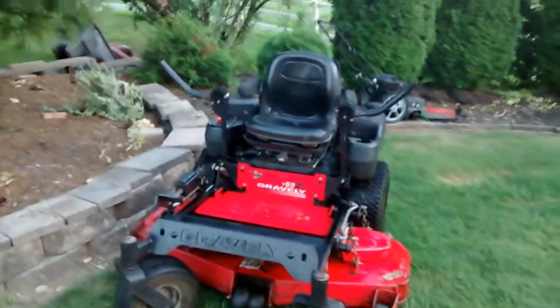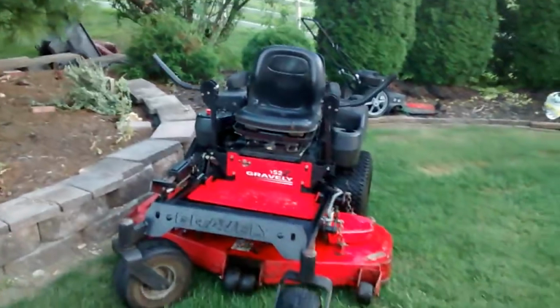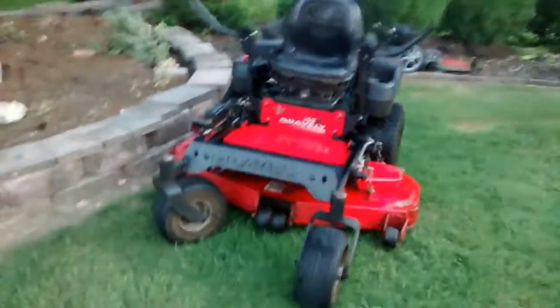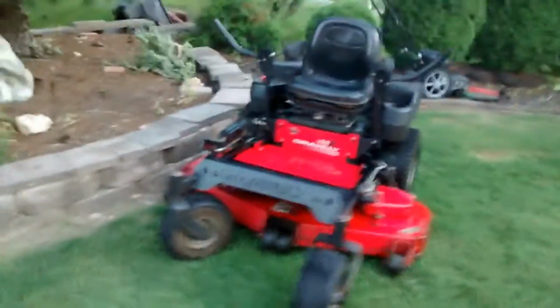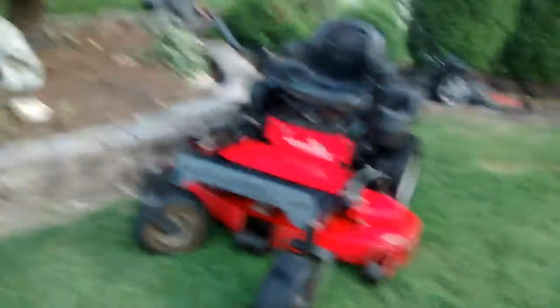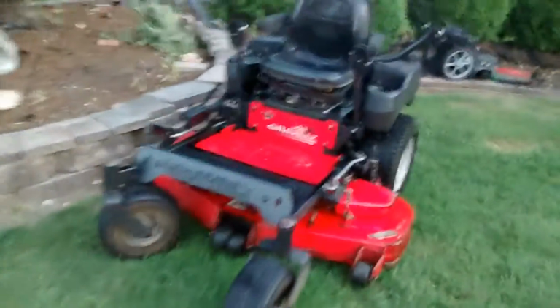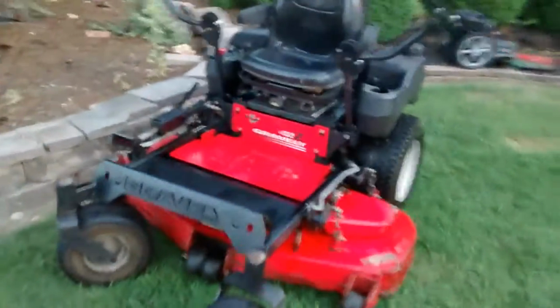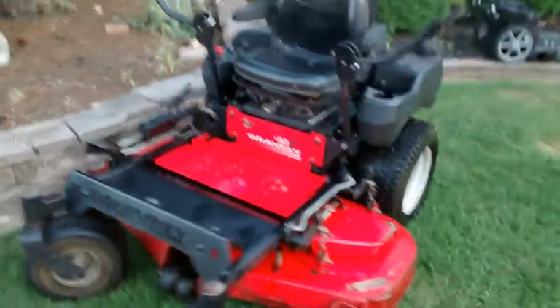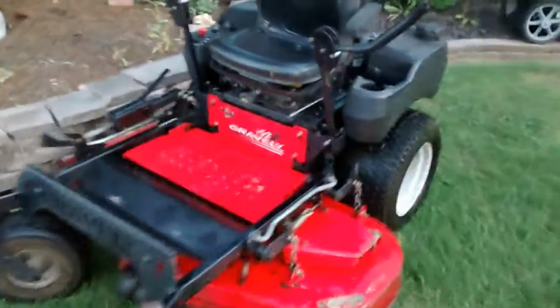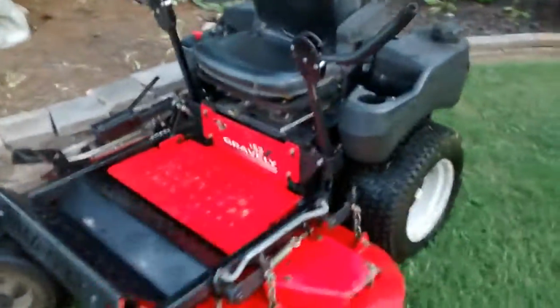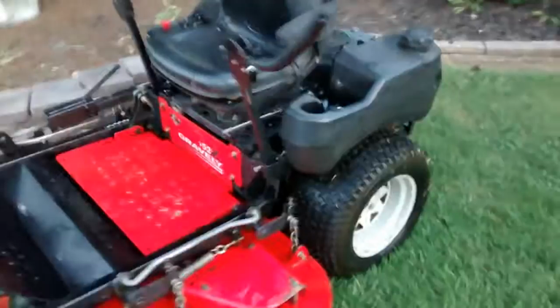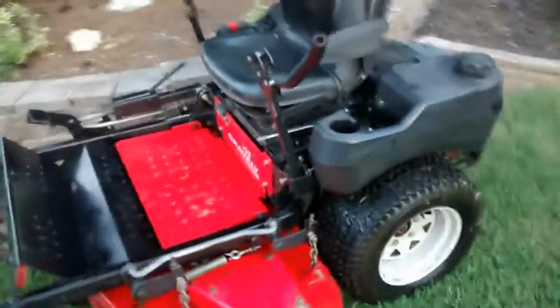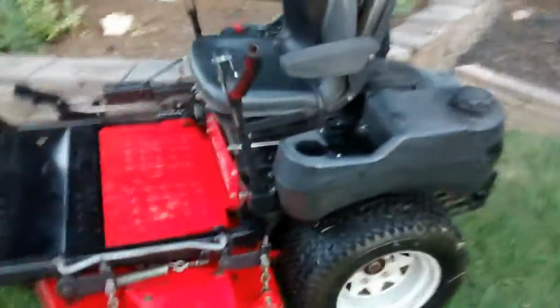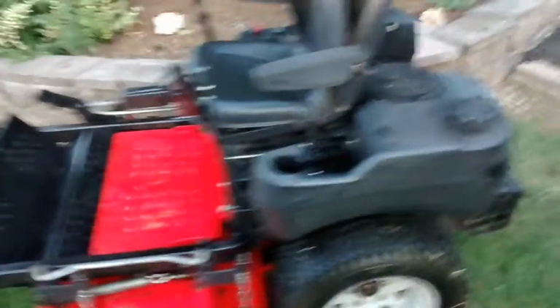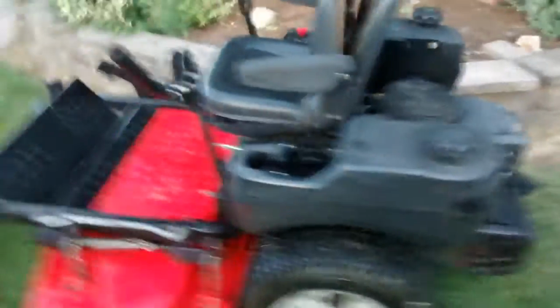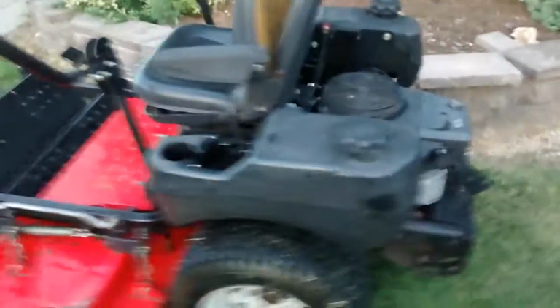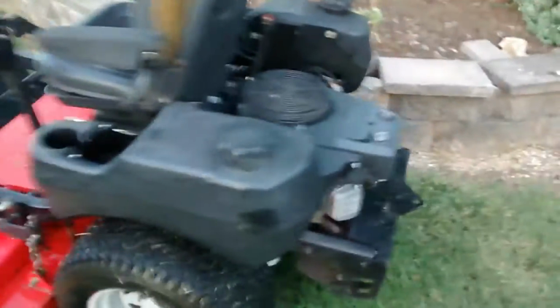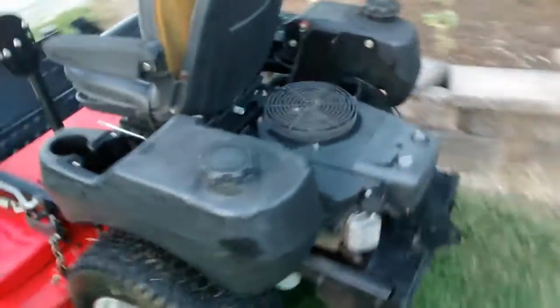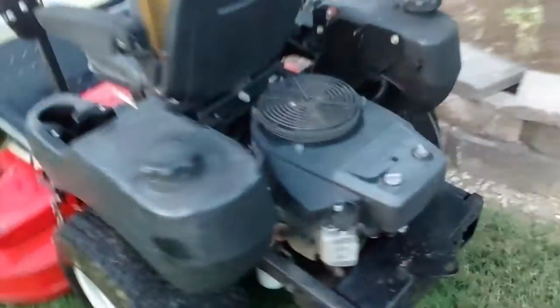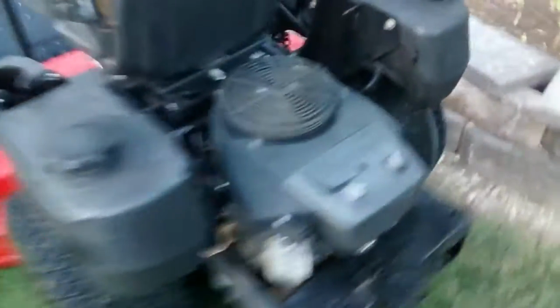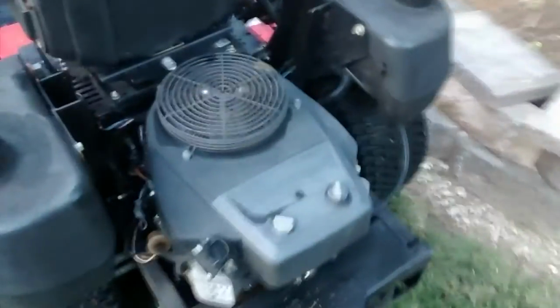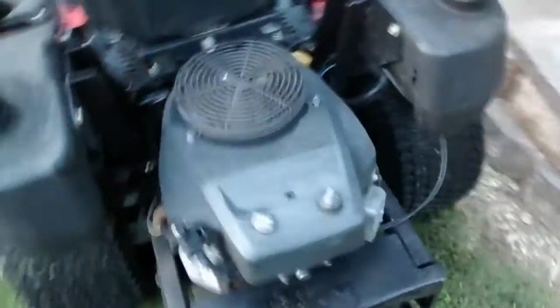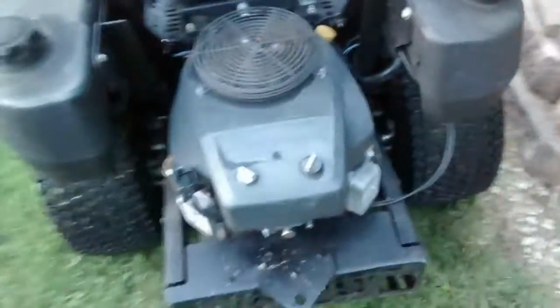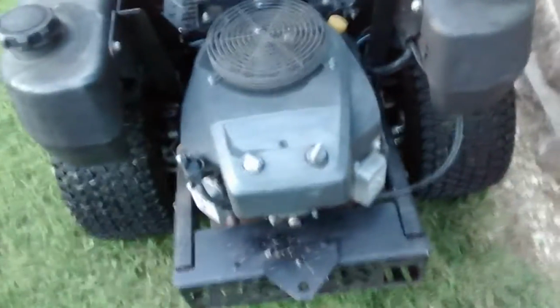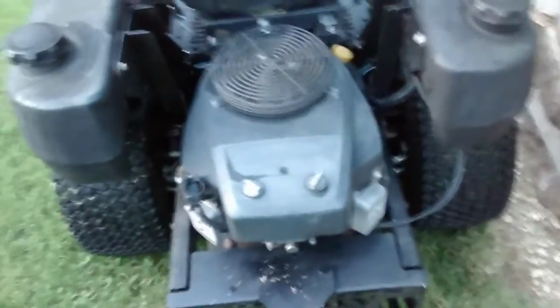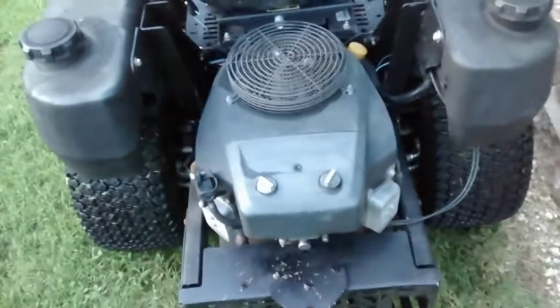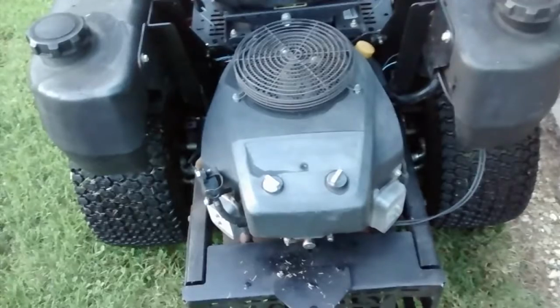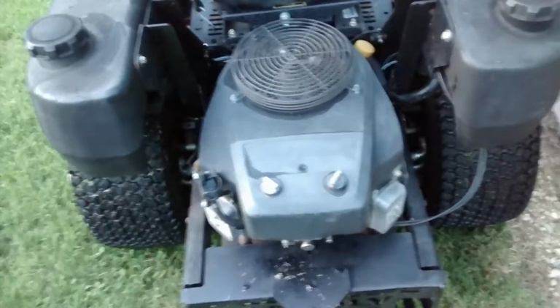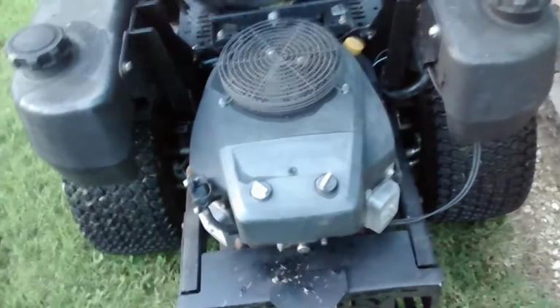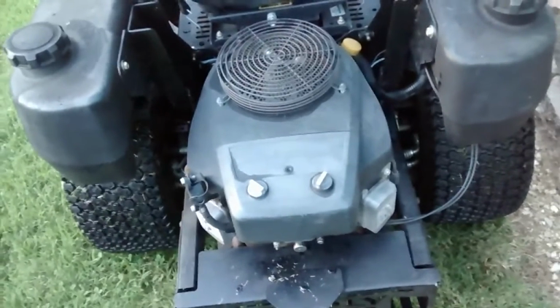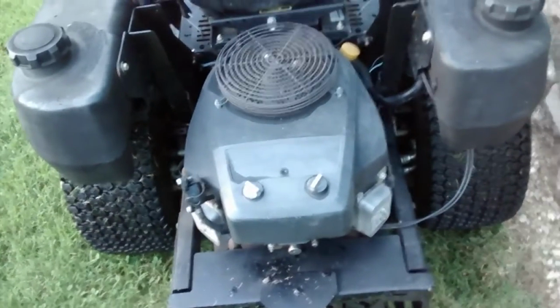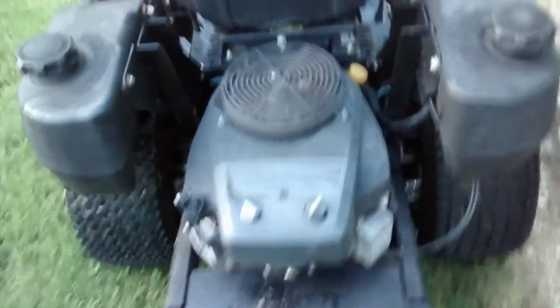Quick walk around and start up. It's a Gravely 152Z, a 2007 model. It has a Kawasaki FH series motor — it's either the 21 or the 23 horsepower, I don't remember.